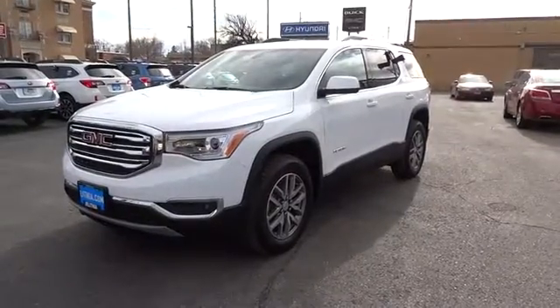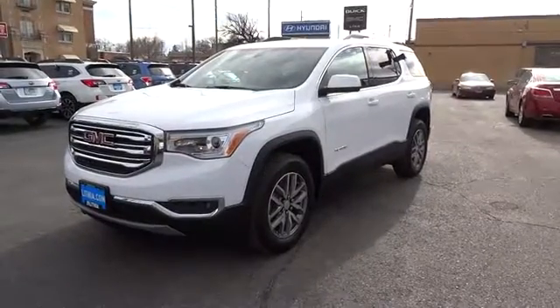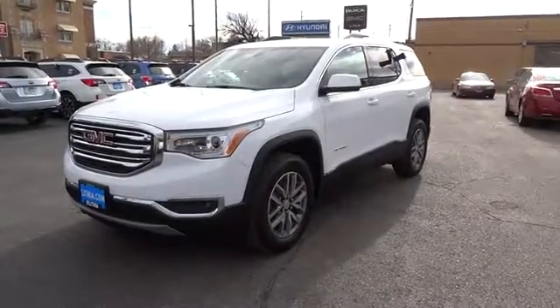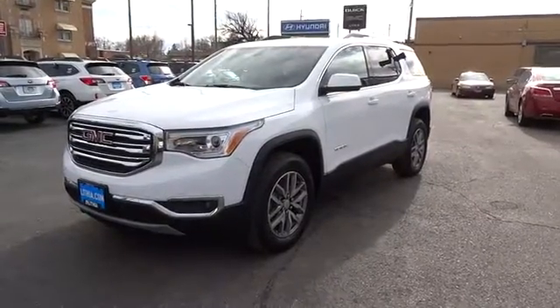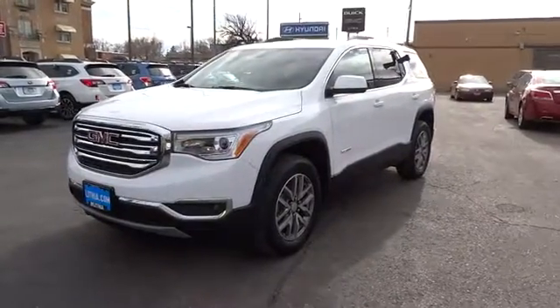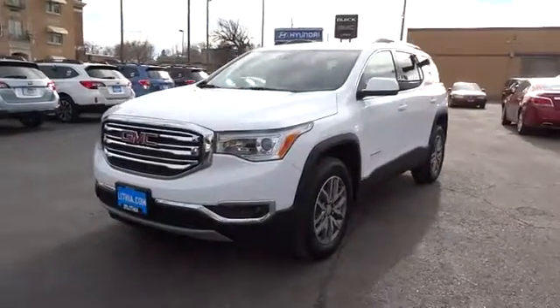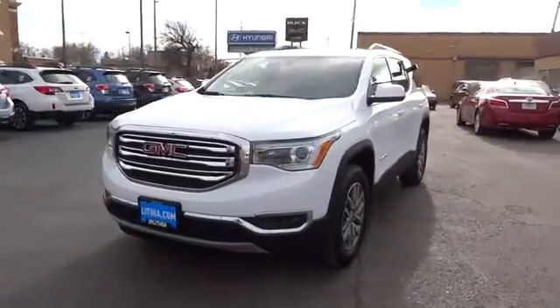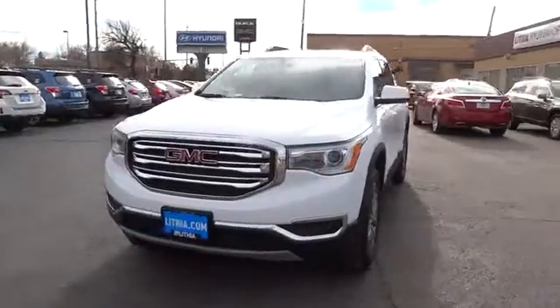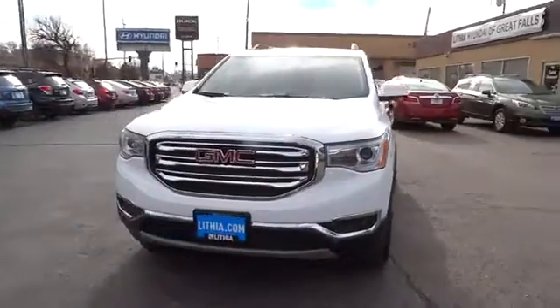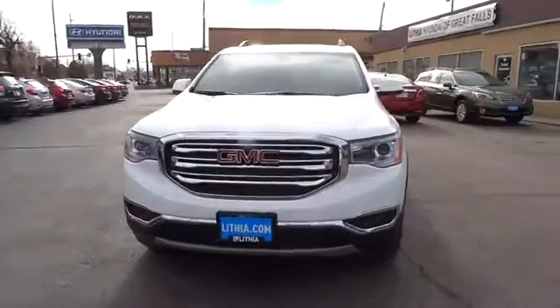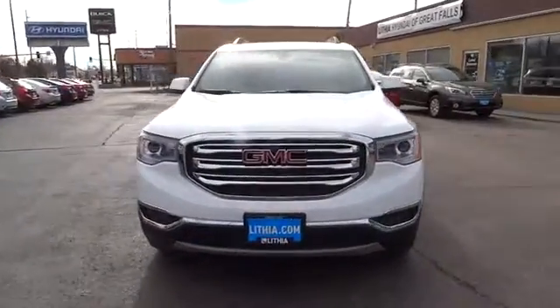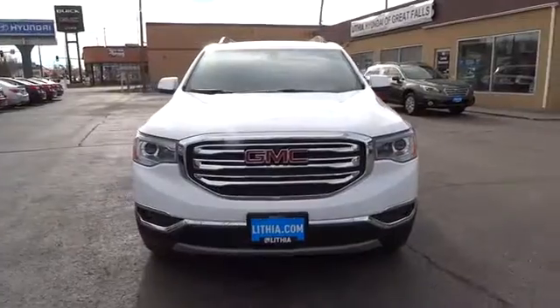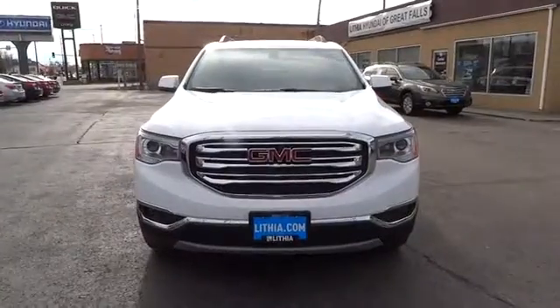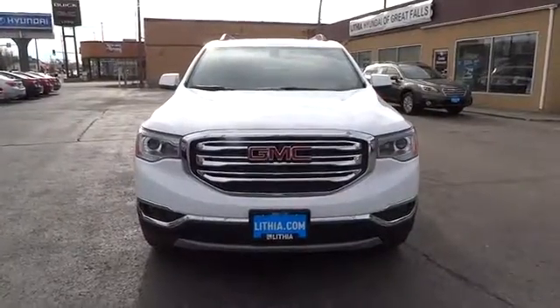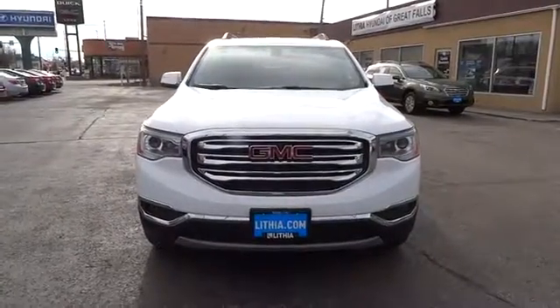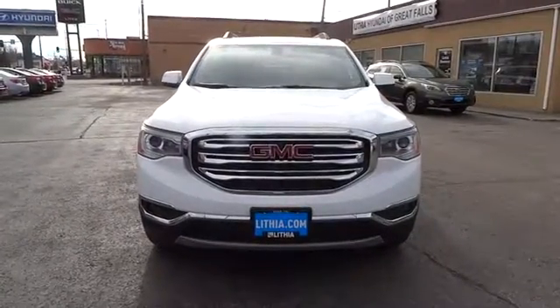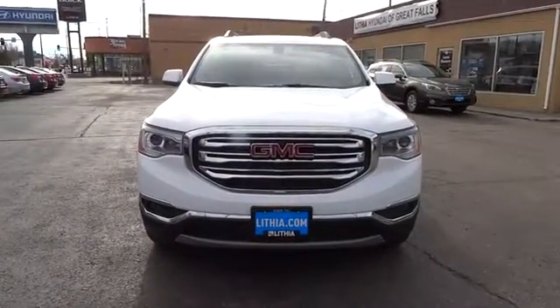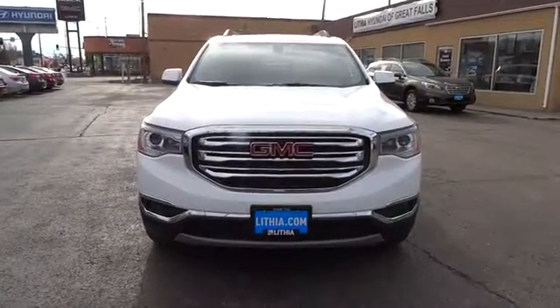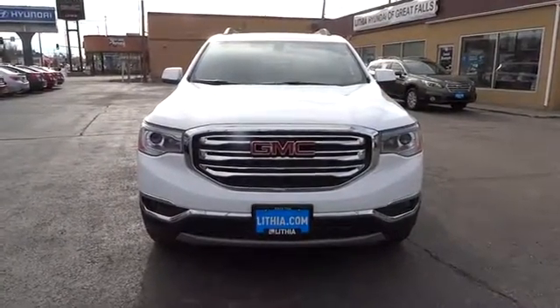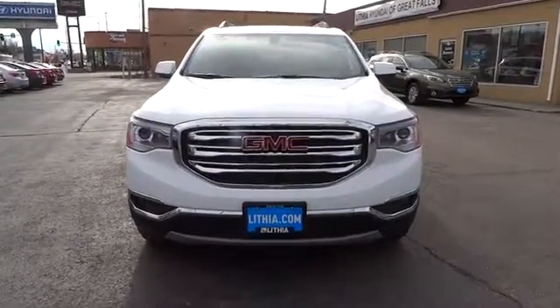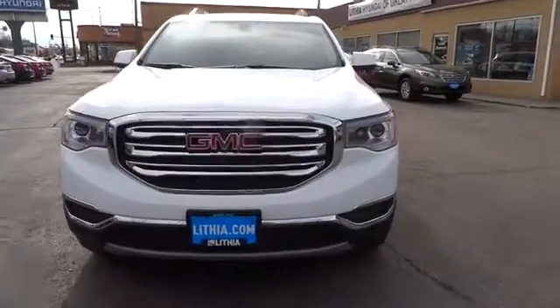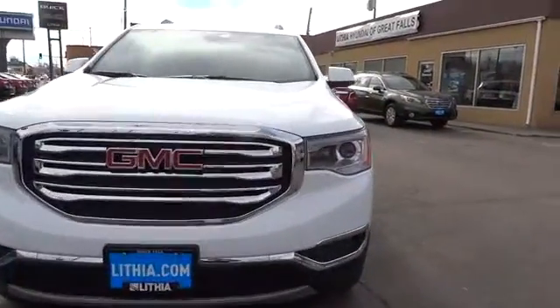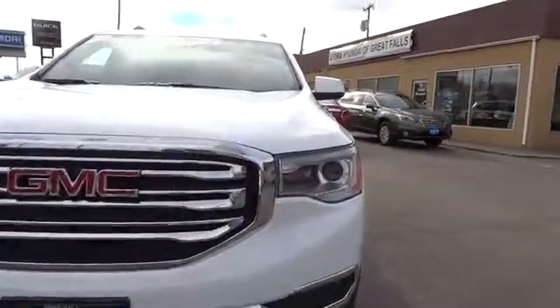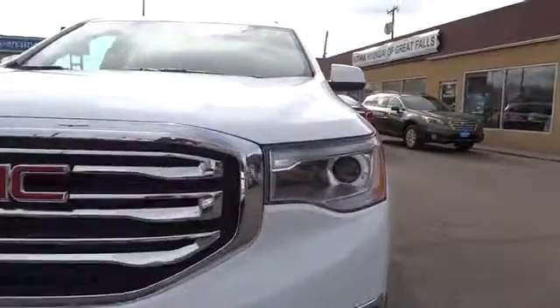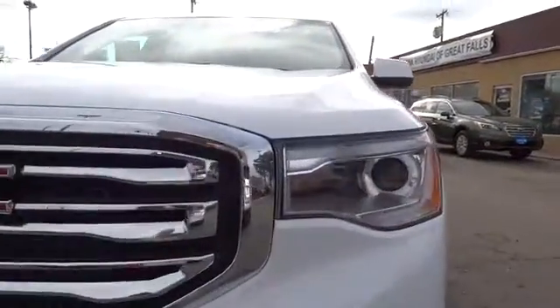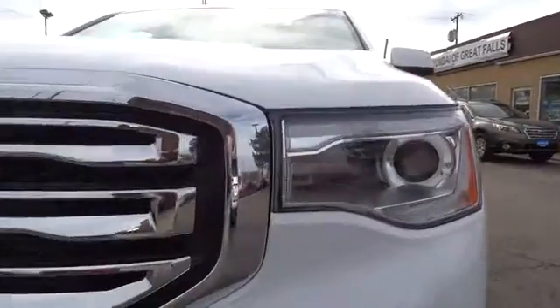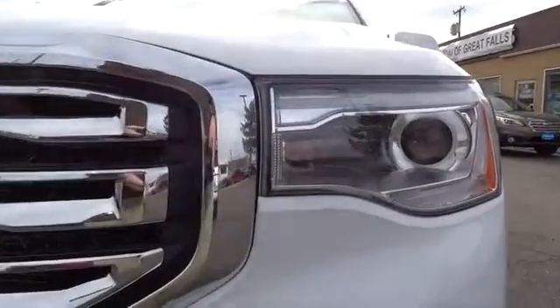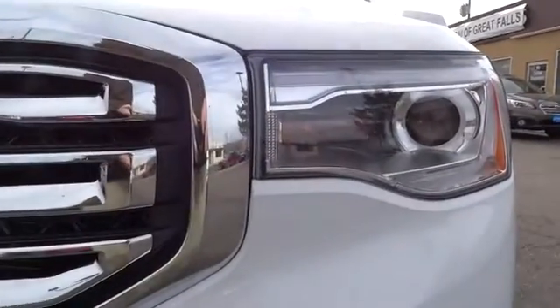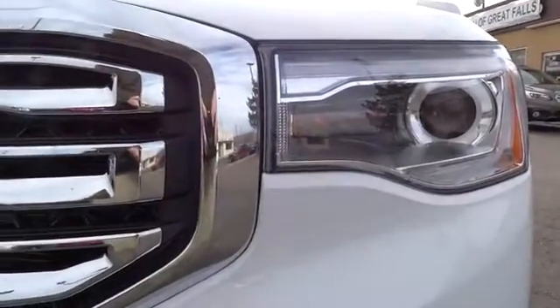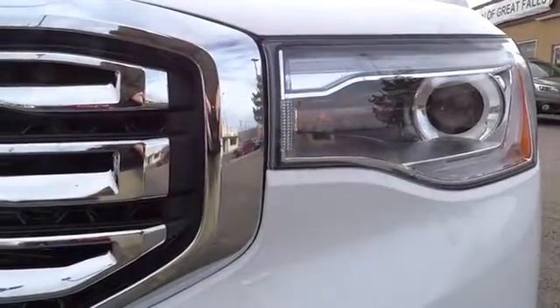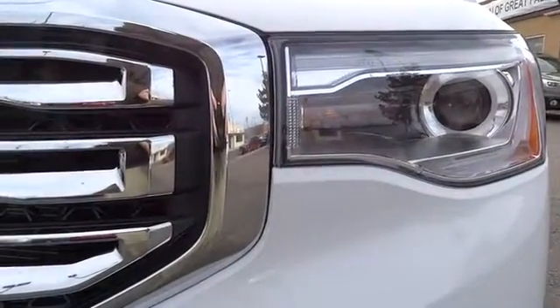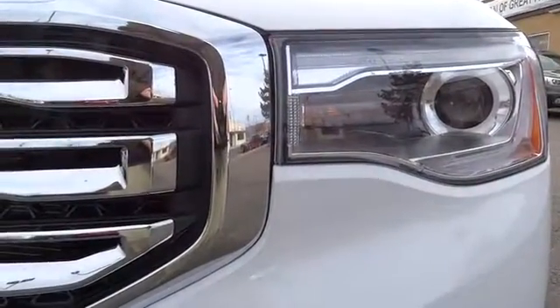AM-FM stereo radio, premium sound system, rear defrost, bucket seats, MP3 player, child safety locks. Drive away with a great deal on this vehicle. Call or stop in today.